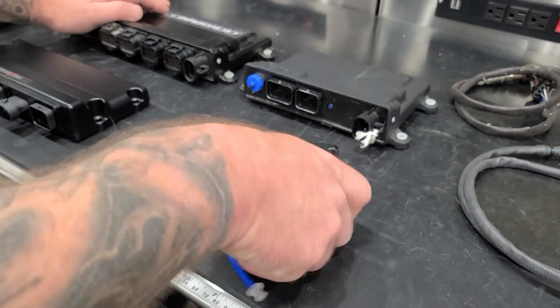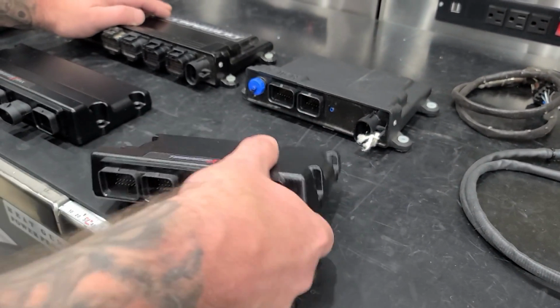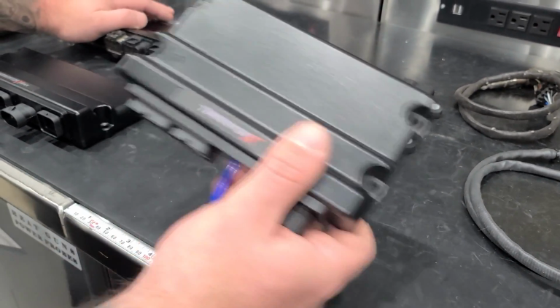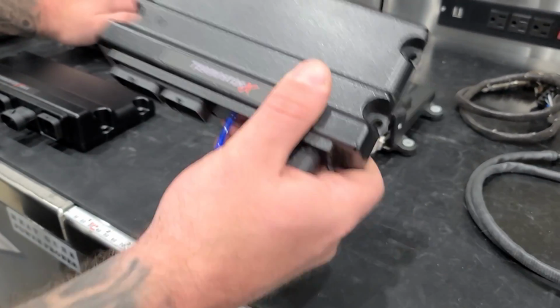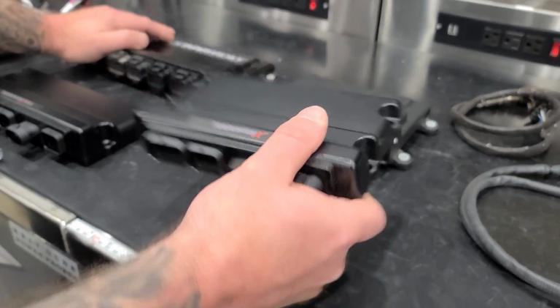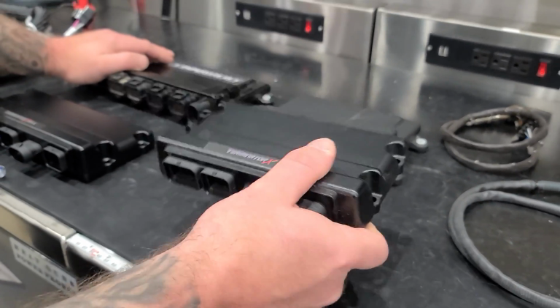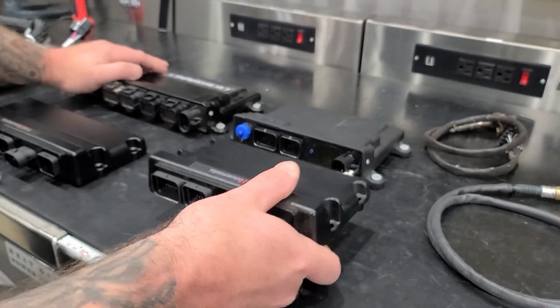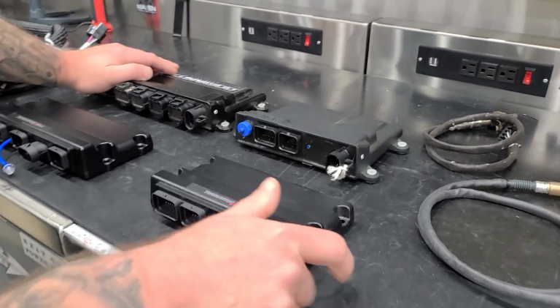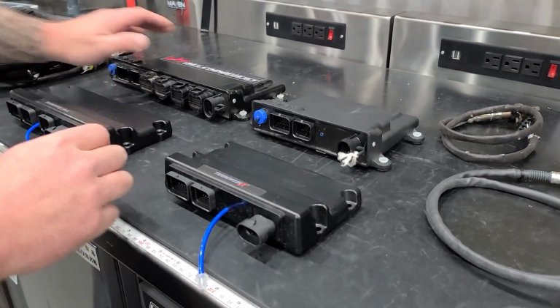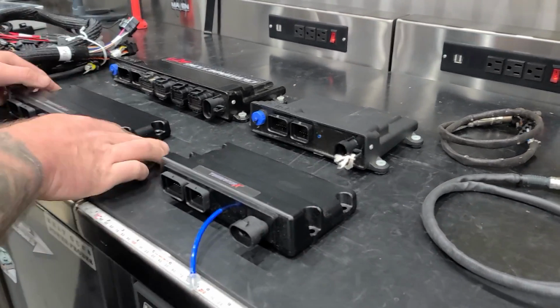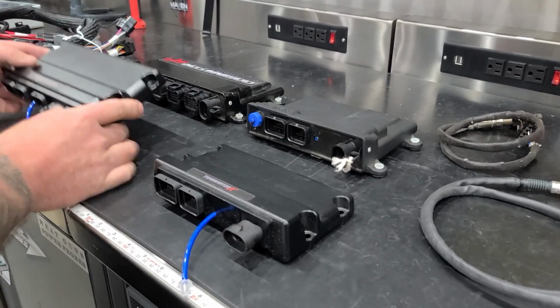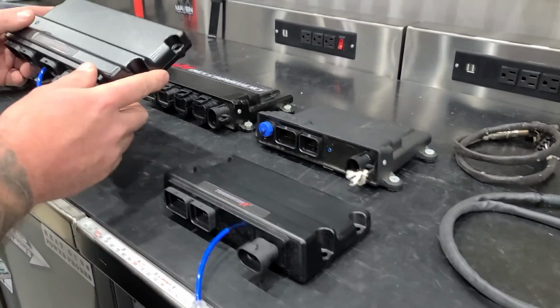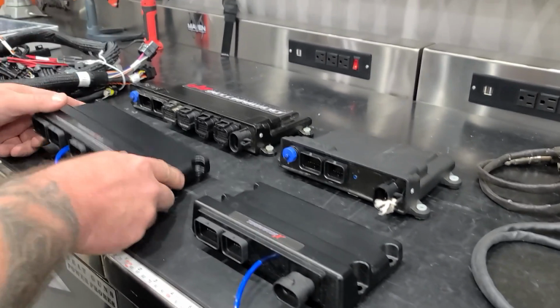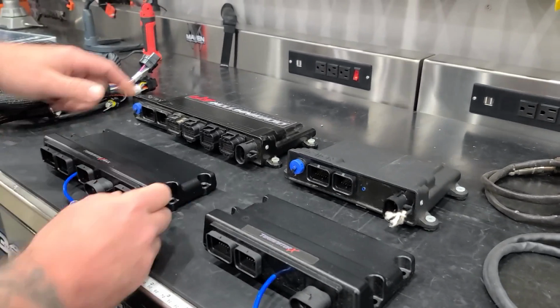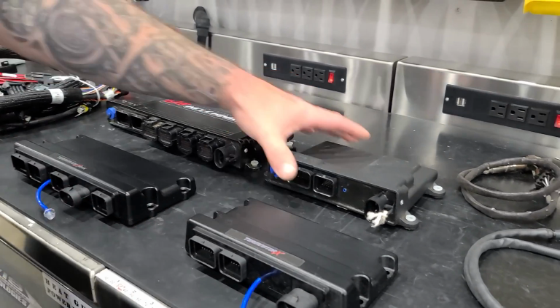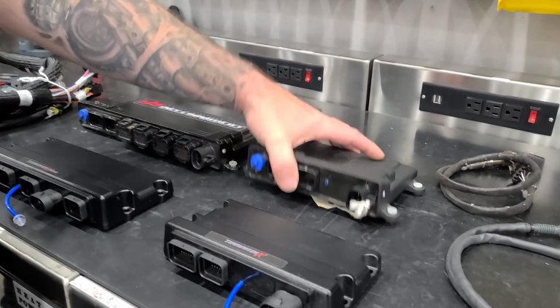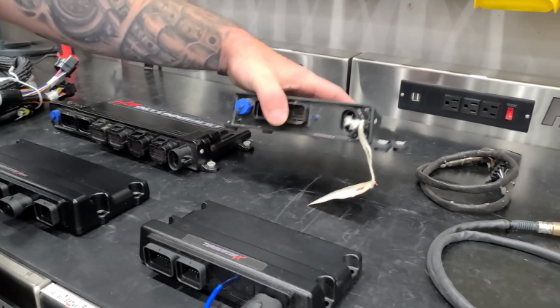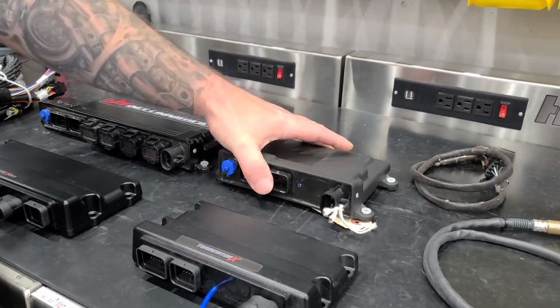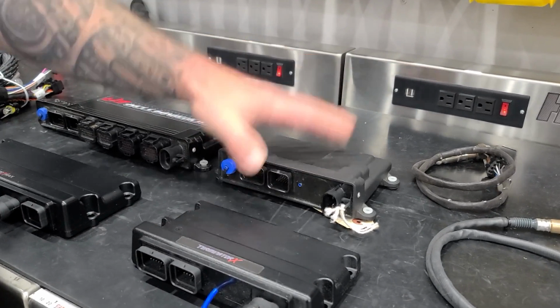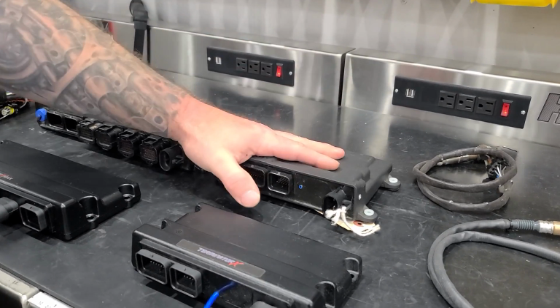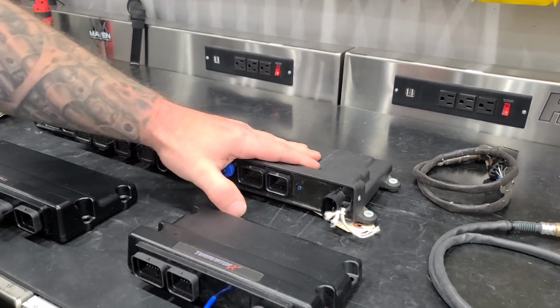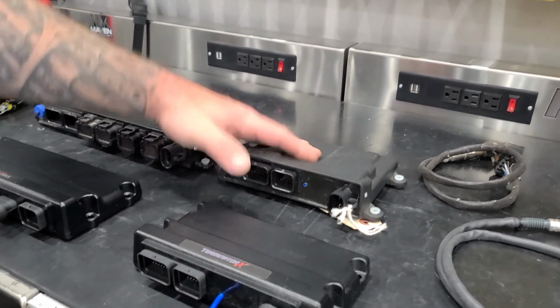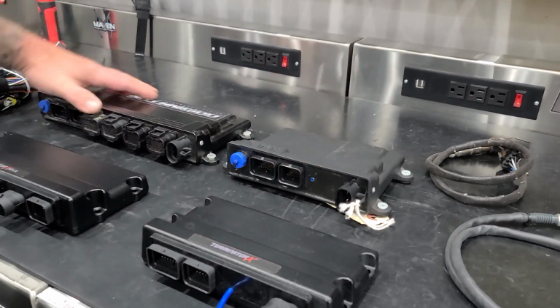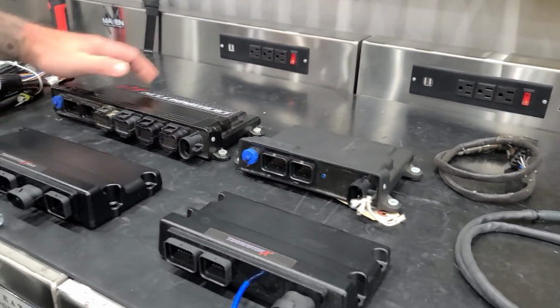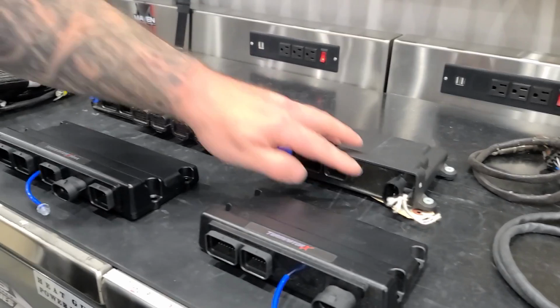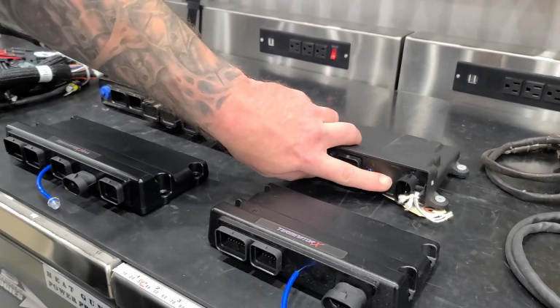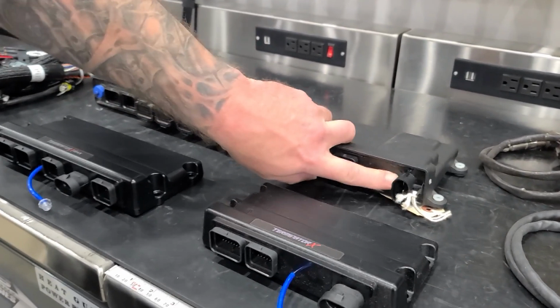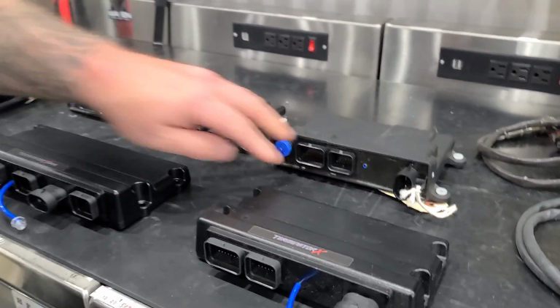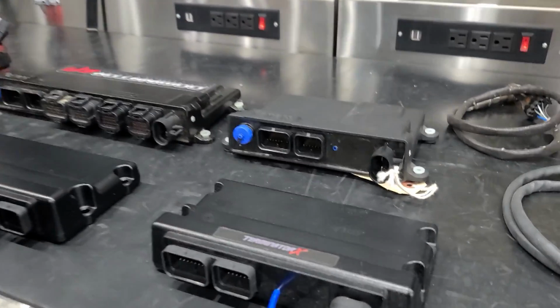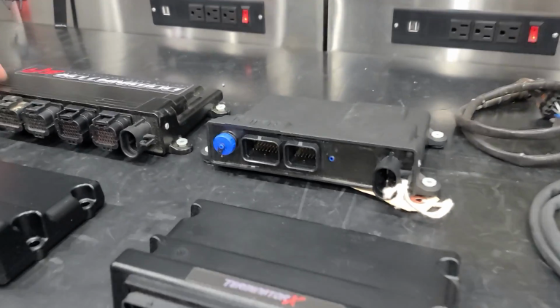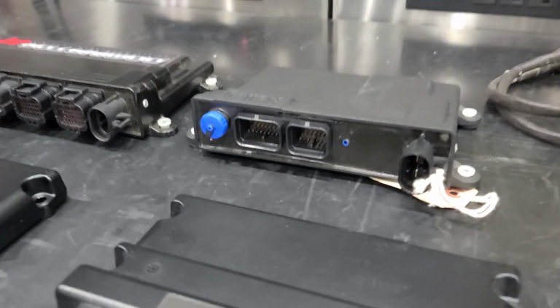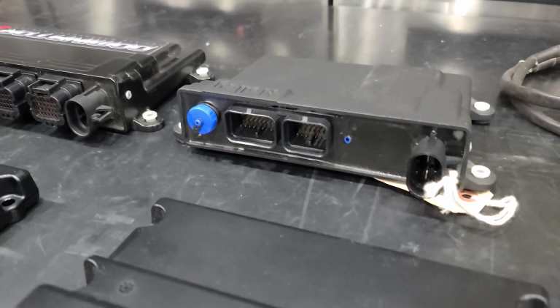The Terminator X units are light plastic cases, not potted. The HP and Dominator are heavy aluminum cases, potted. You can see the potting material on them.